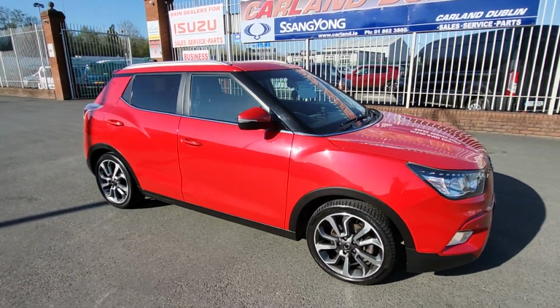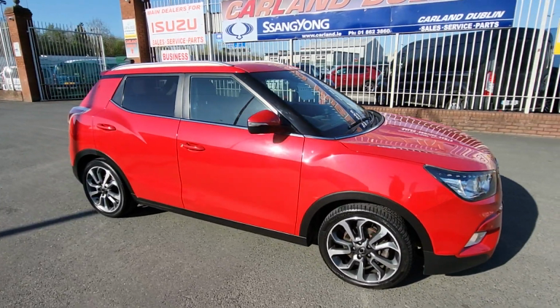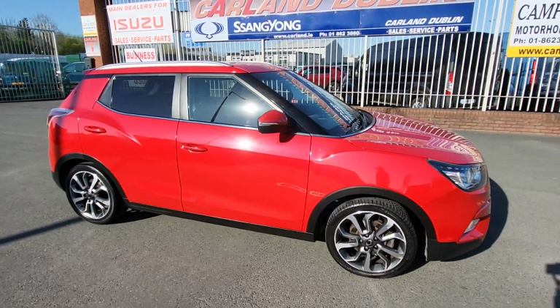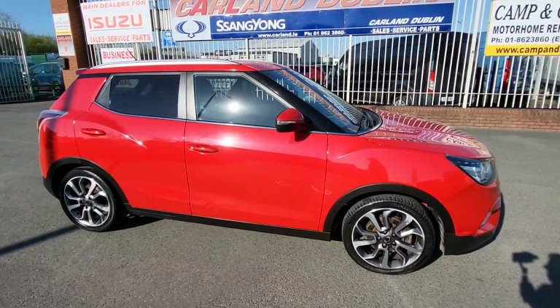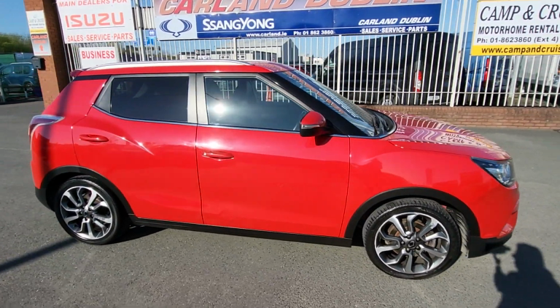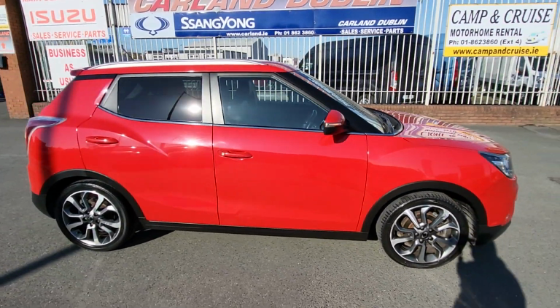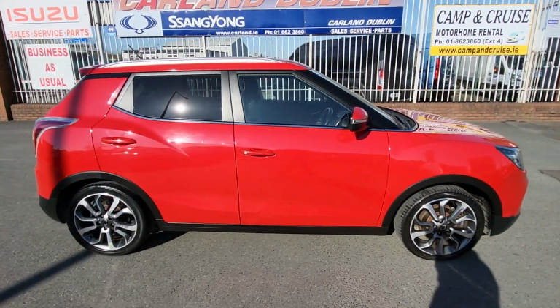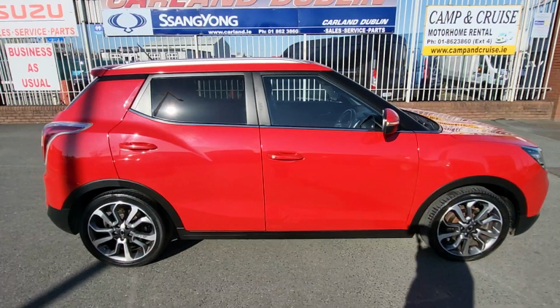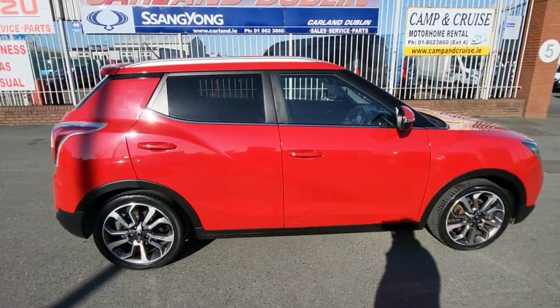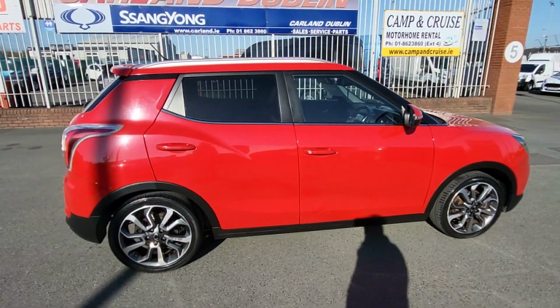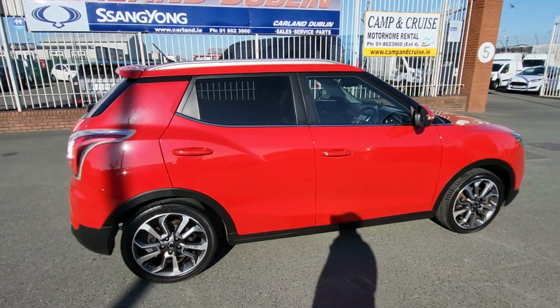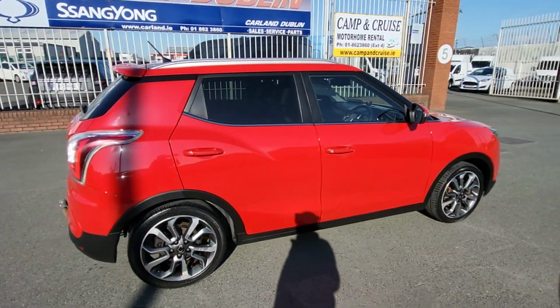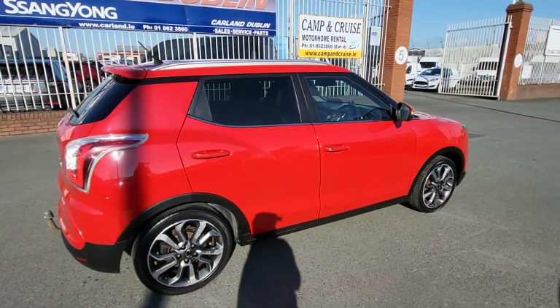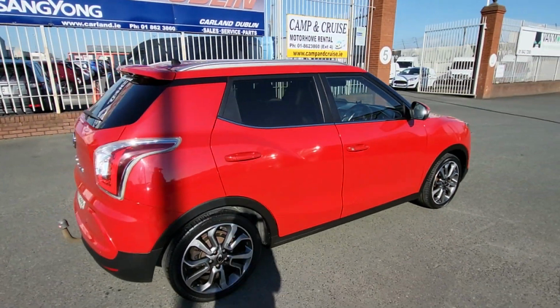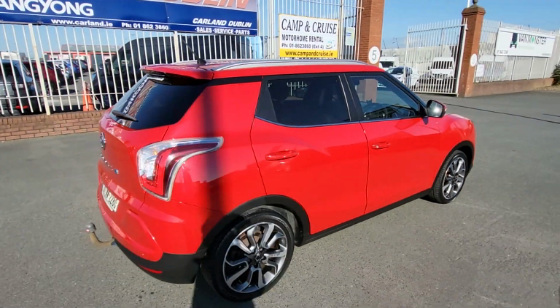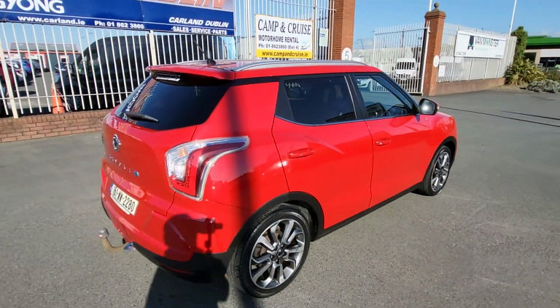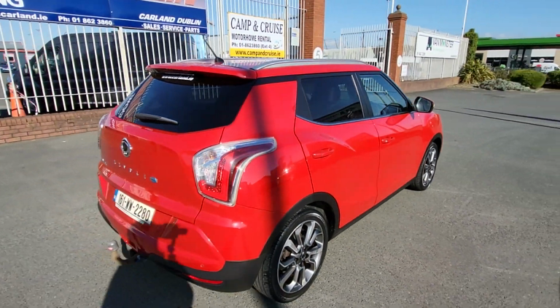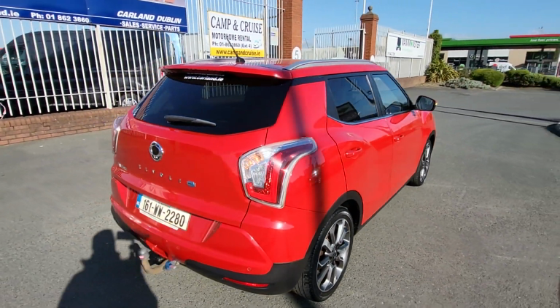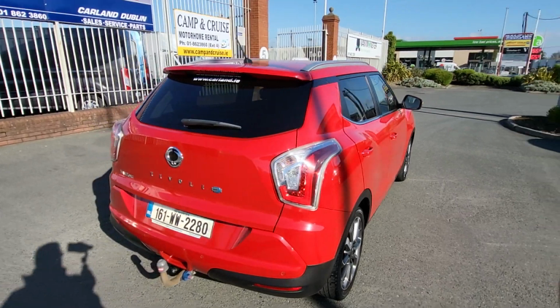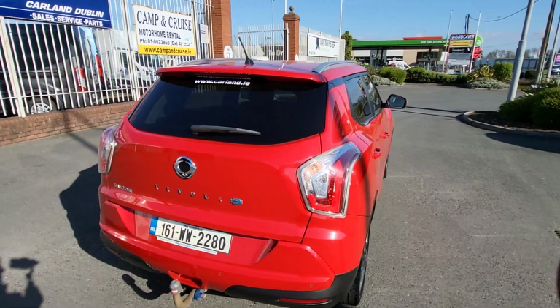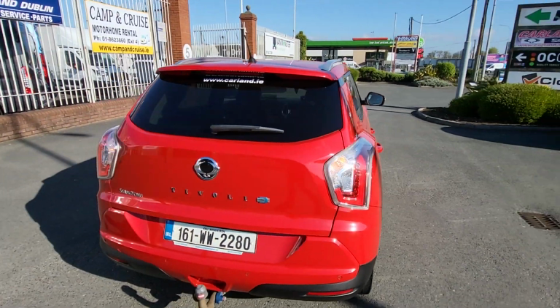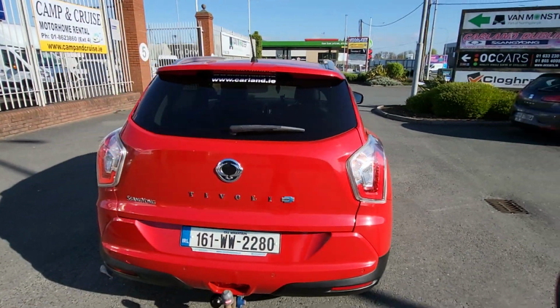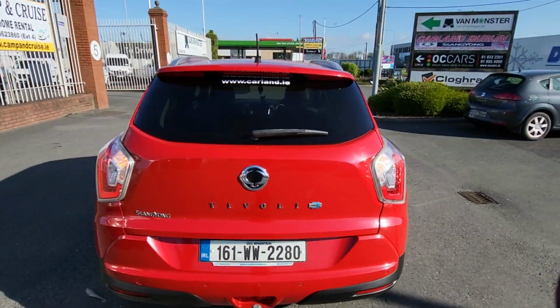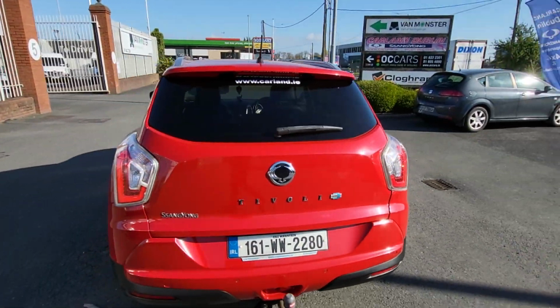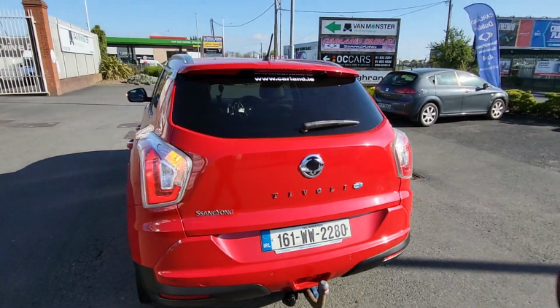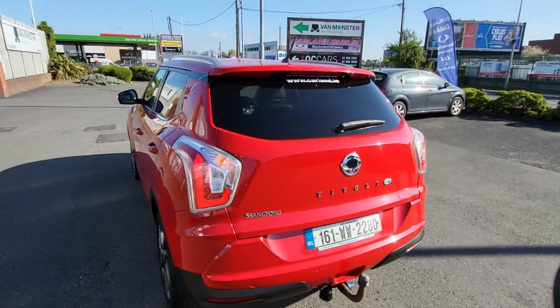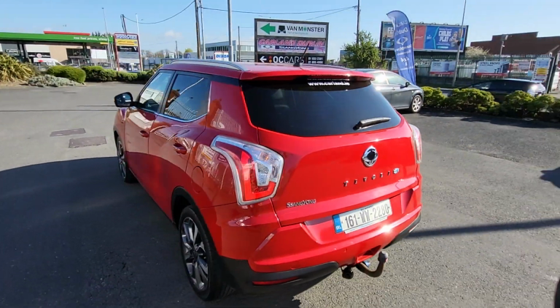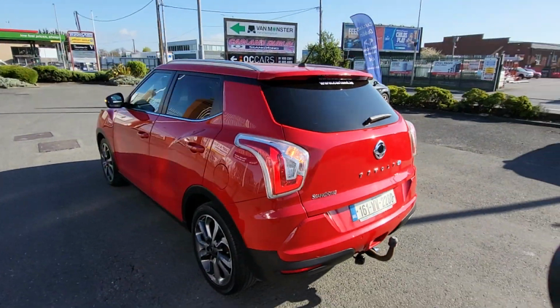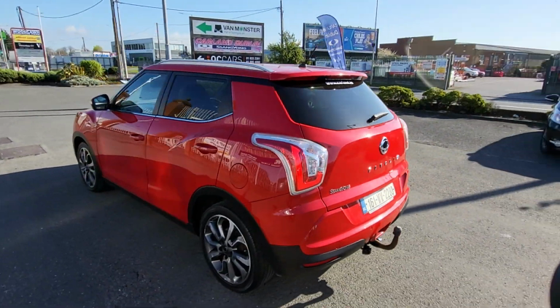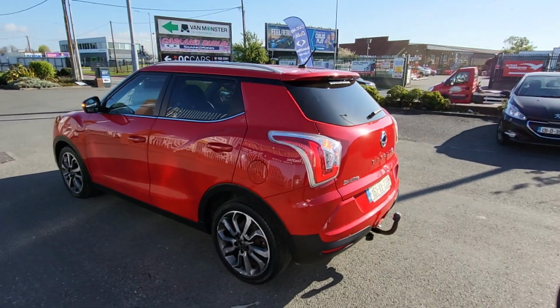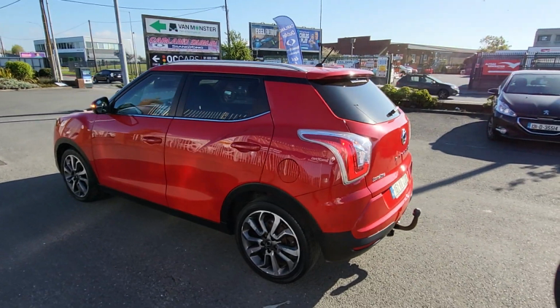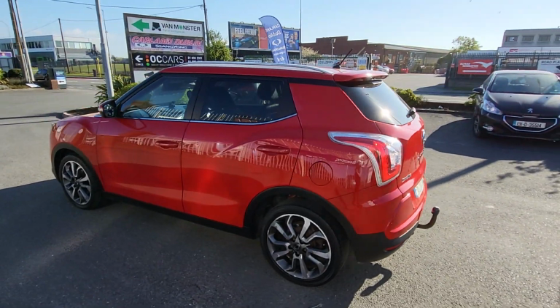It's finished in red. EL spec has the diamond cut alloy wheels, rear privacy glass, roof rails, rear spoiler, parking sensors, rear camera. This one has a tow bar fitted as well. It's a 1.6, 115 brake horsepower diesel.